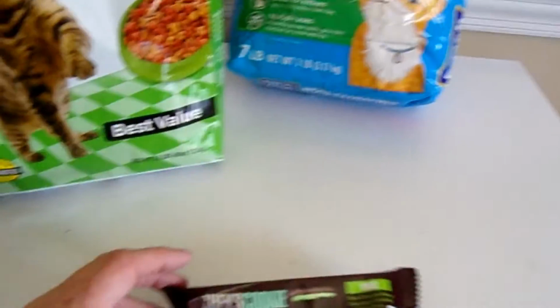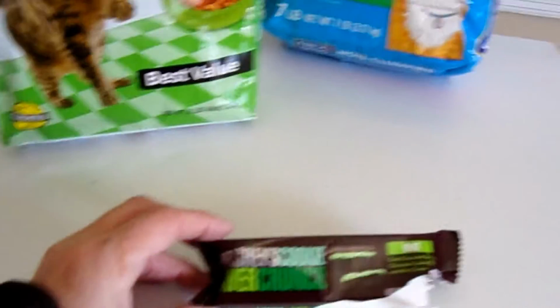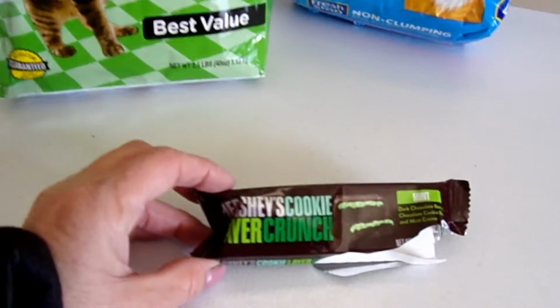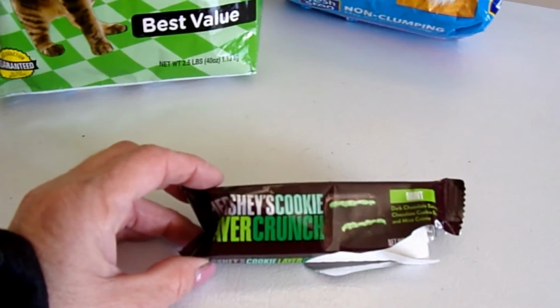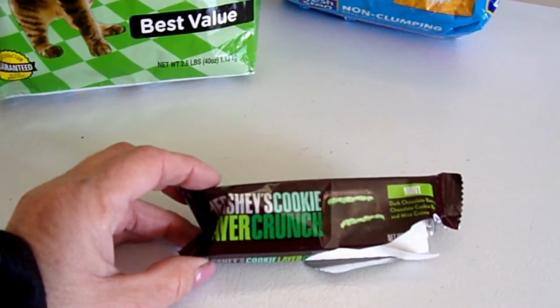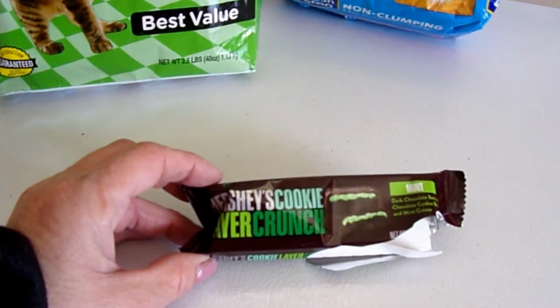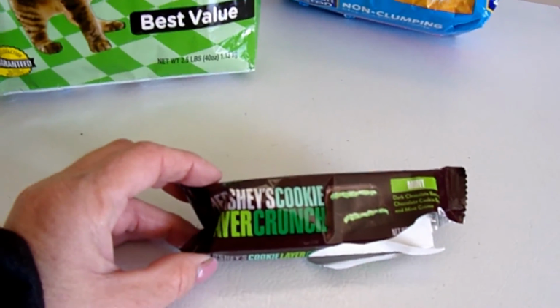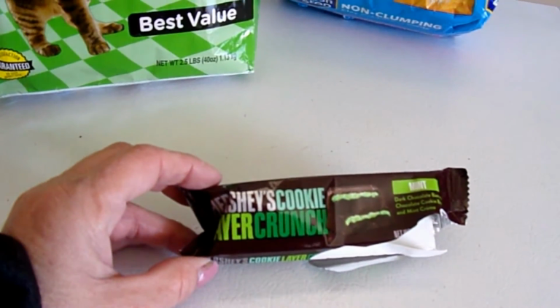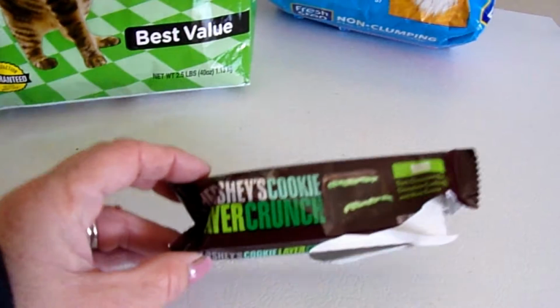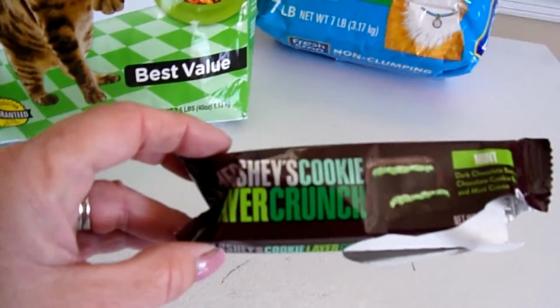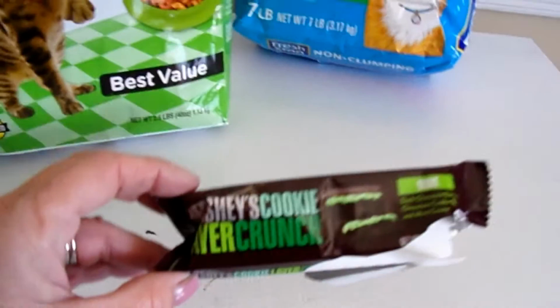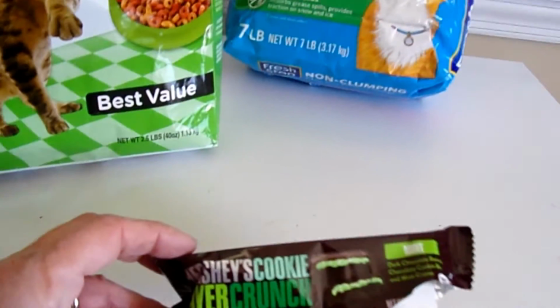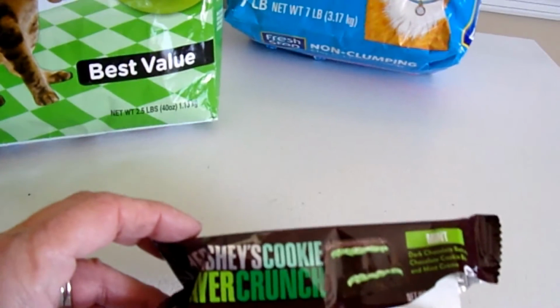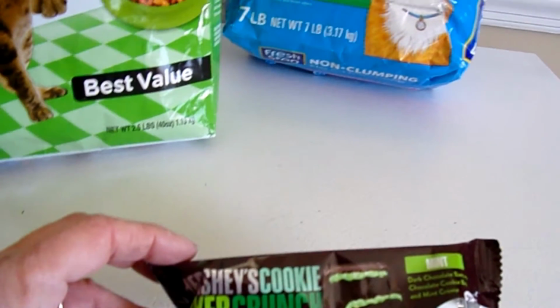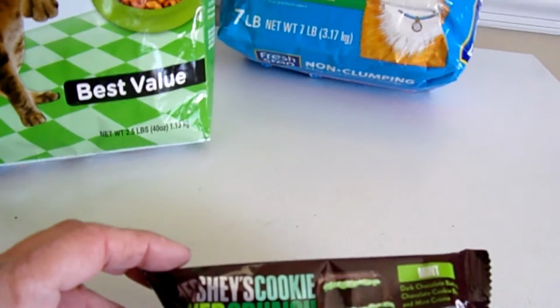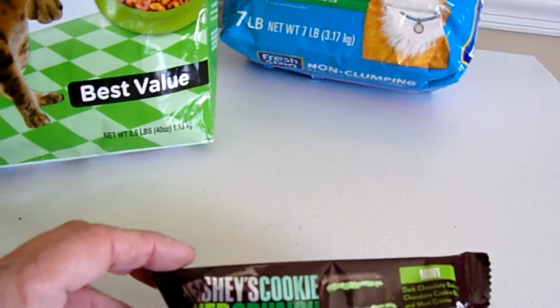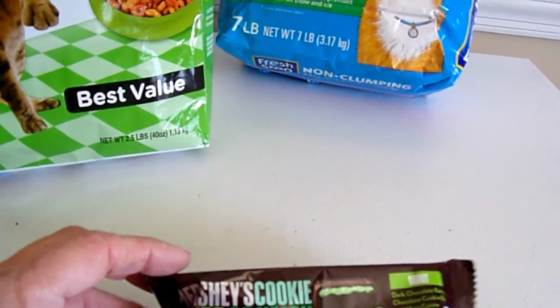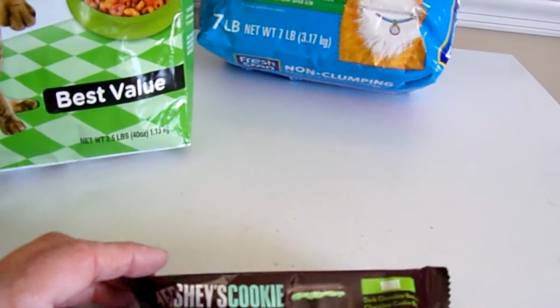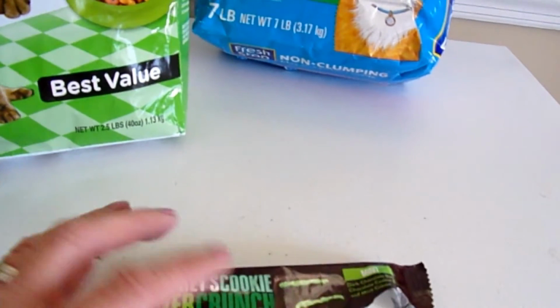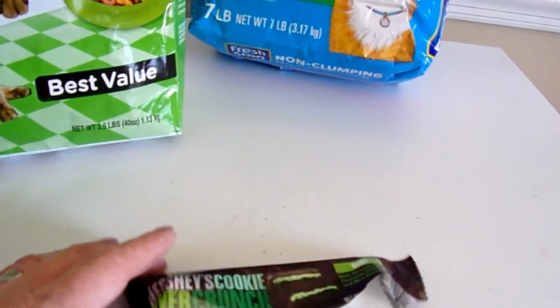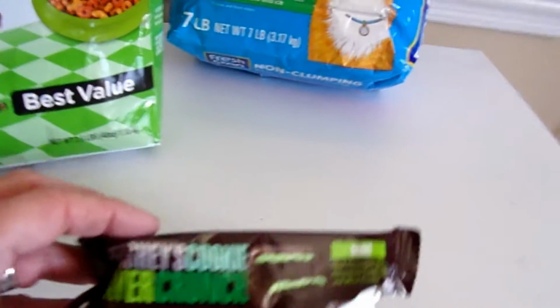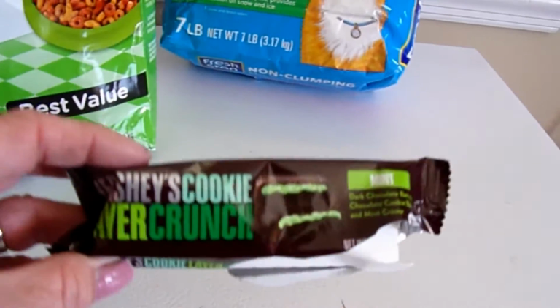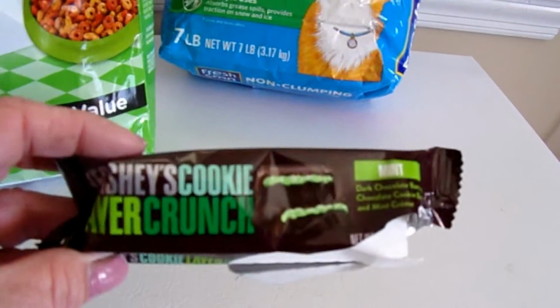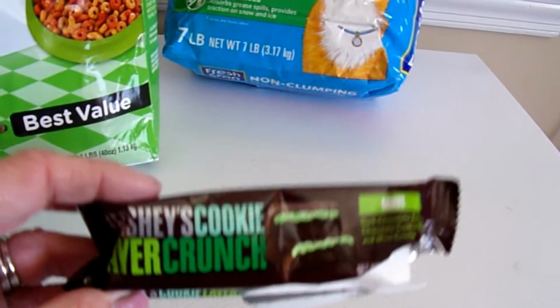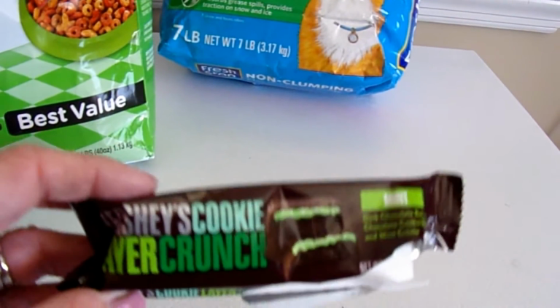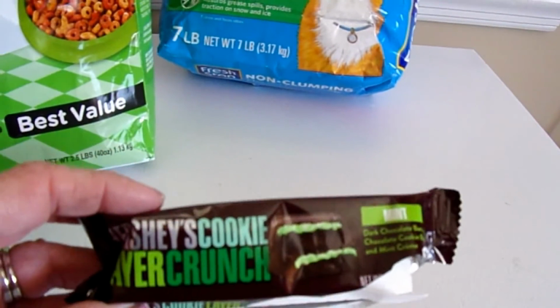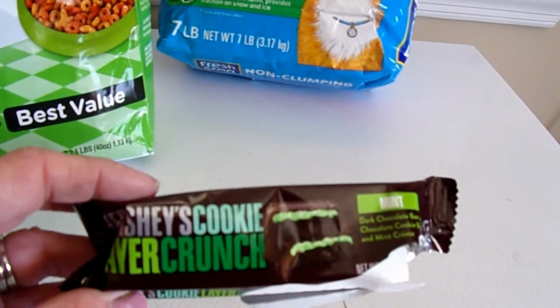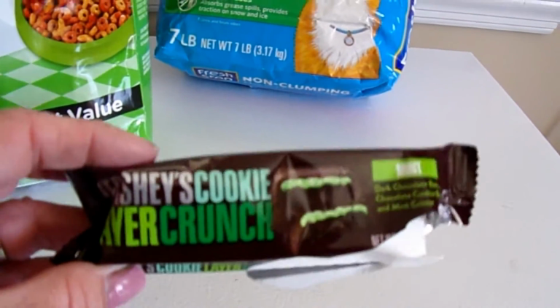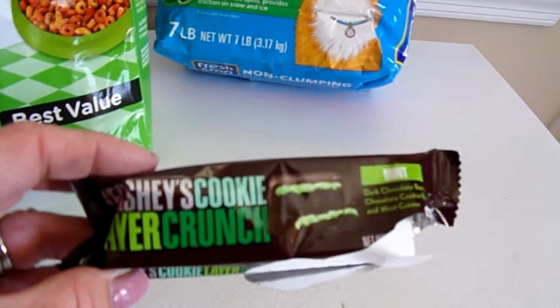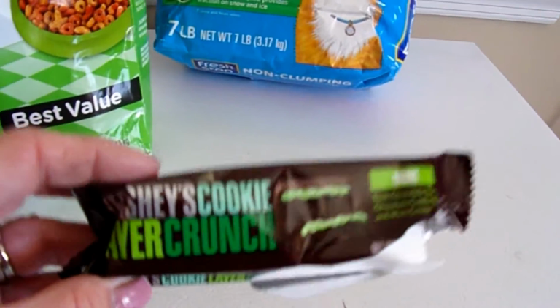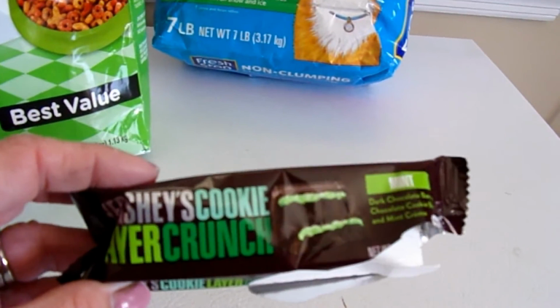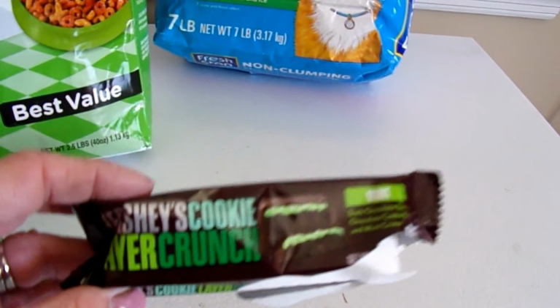I got a Hershey's cookie layered crunch, which I've already eaten. It was the mint kind. I've tried the mint and the caramel, and they were both really, really good.